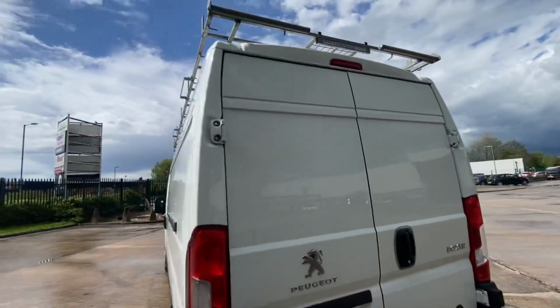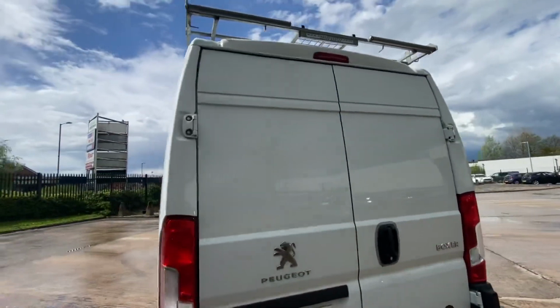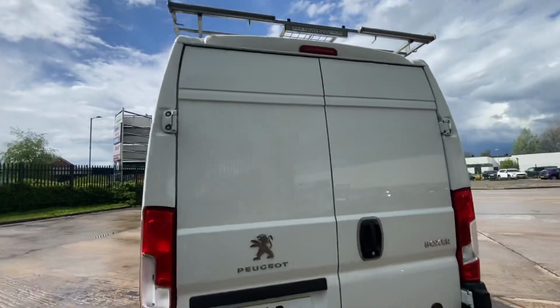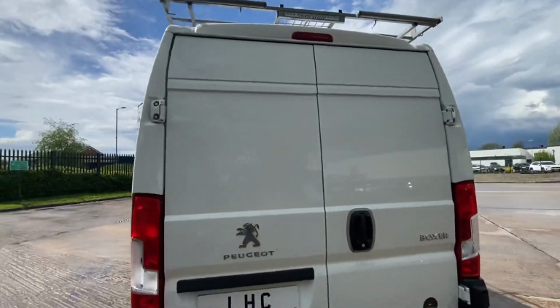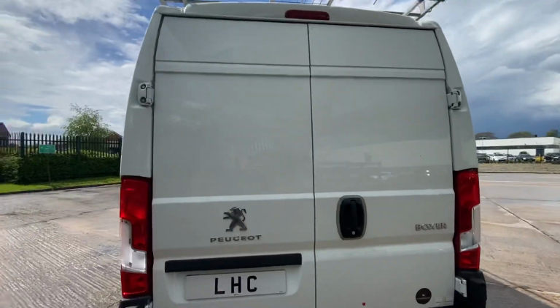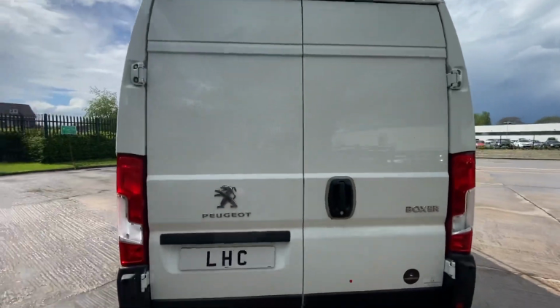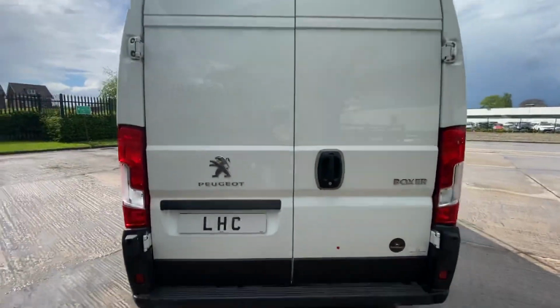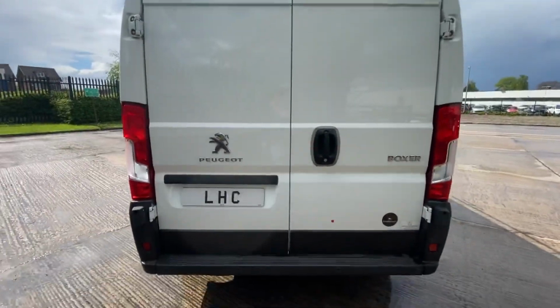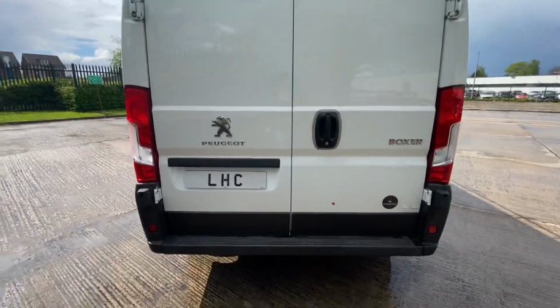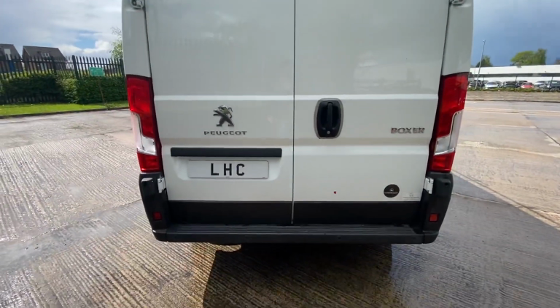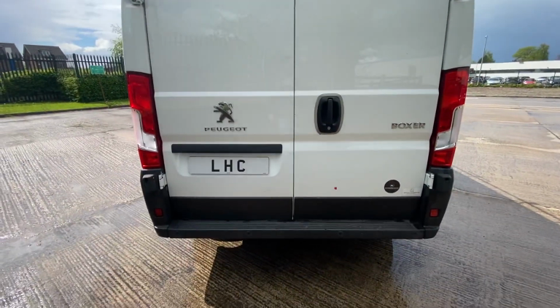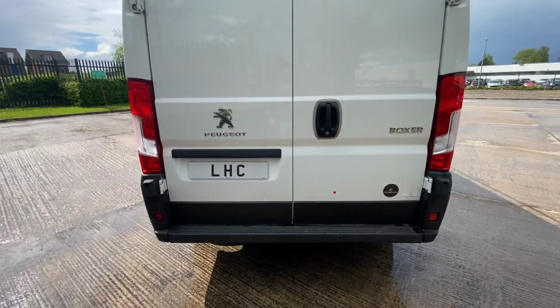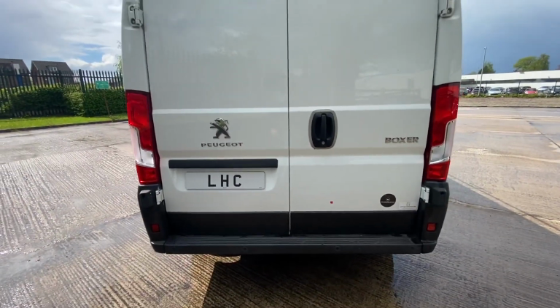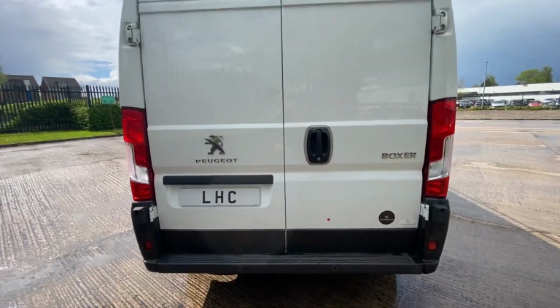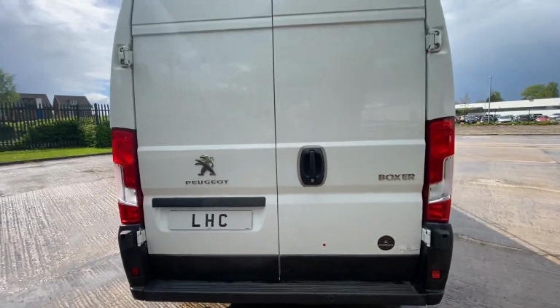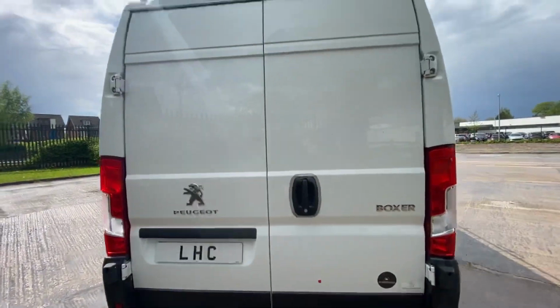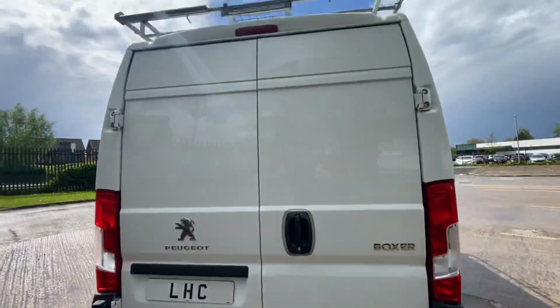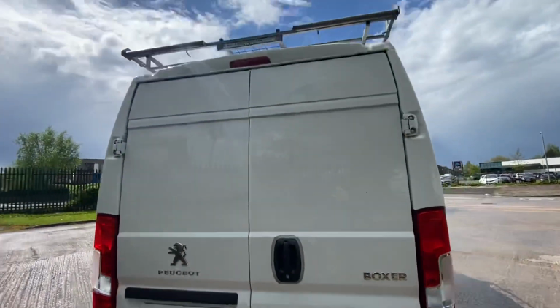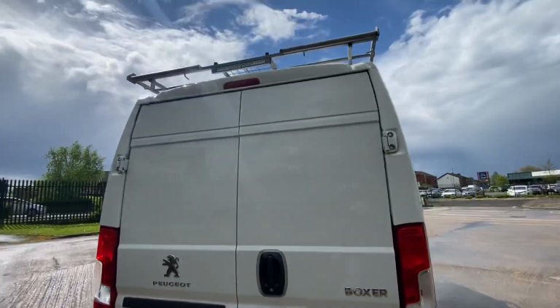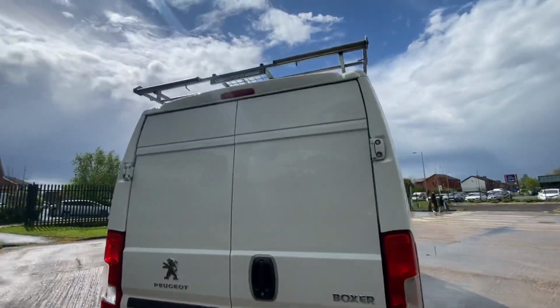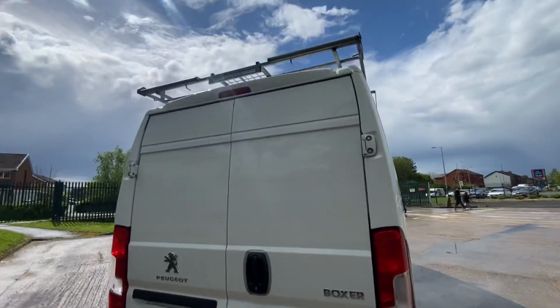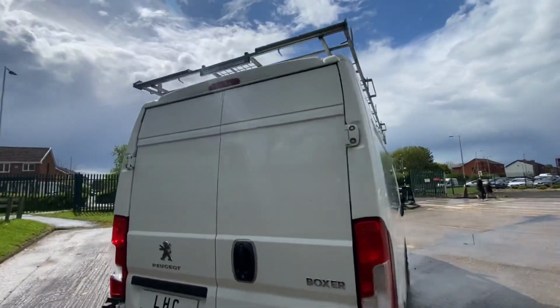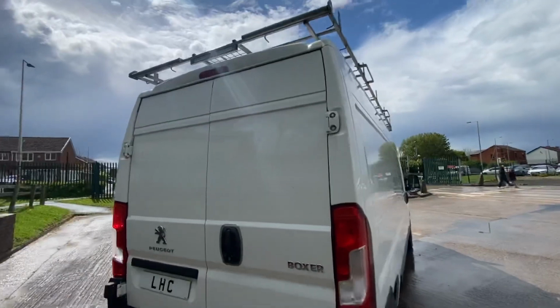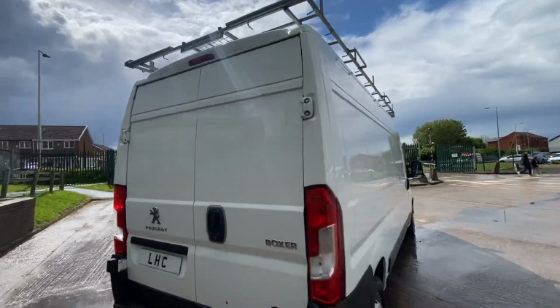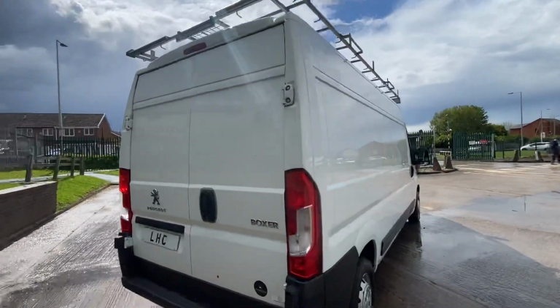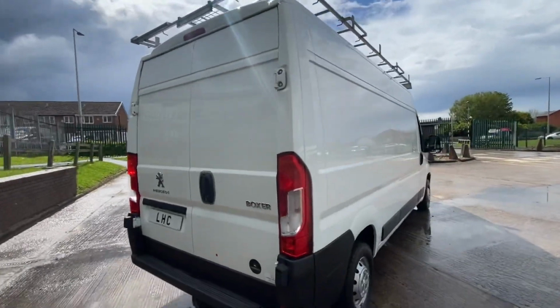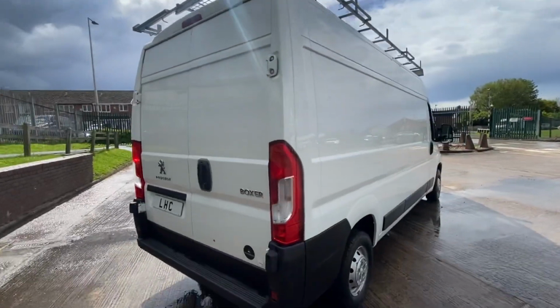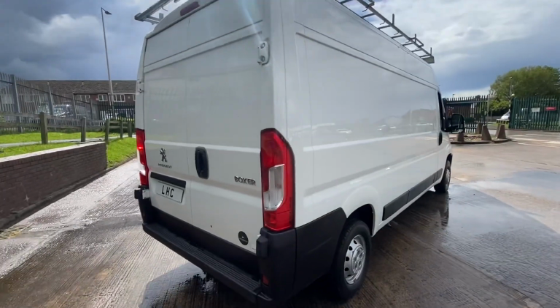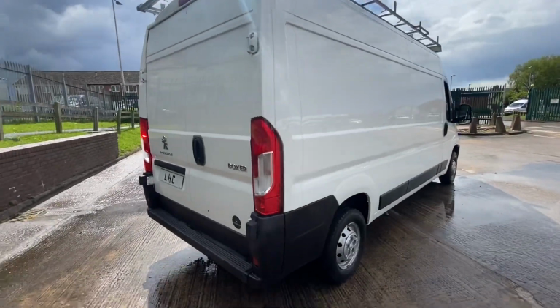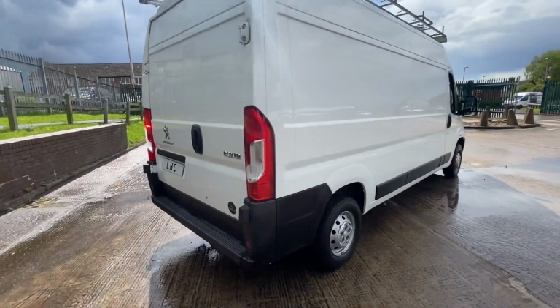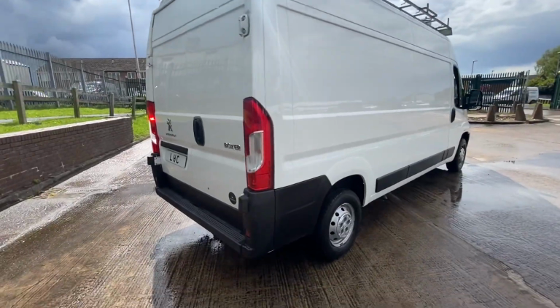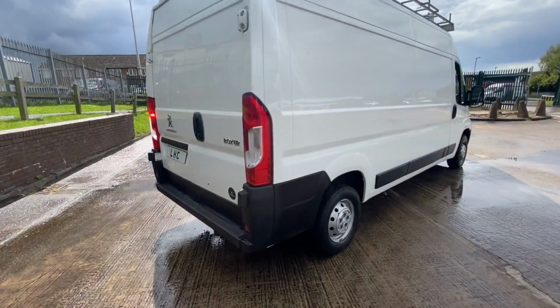The back doors are all fine. It's got rear parking sensors. It's also got the roof rack on the top with the rollers at the back.